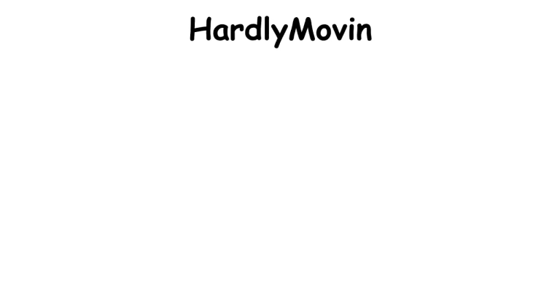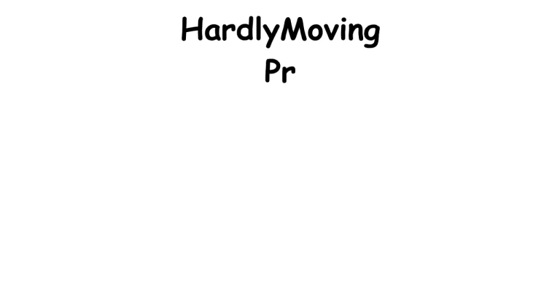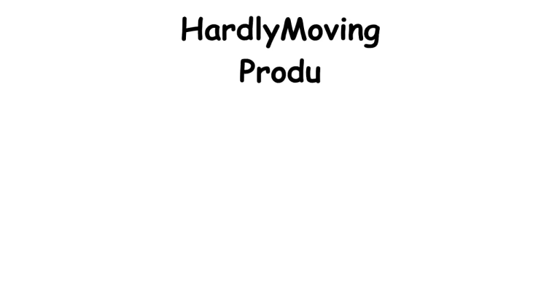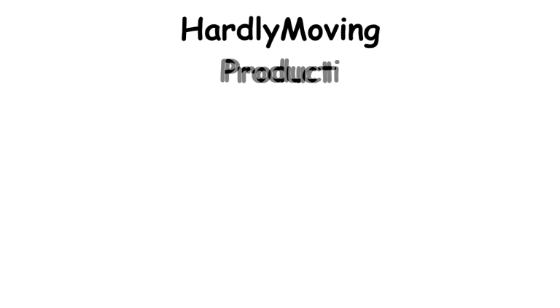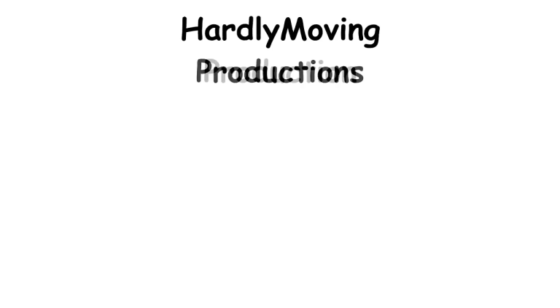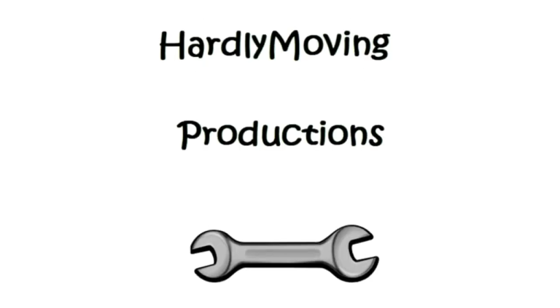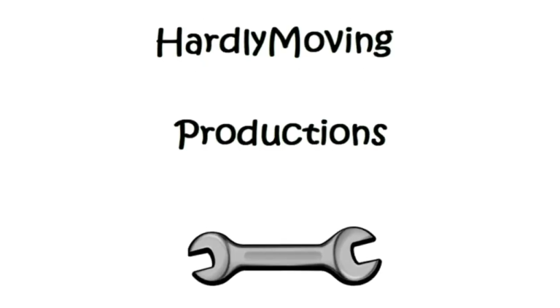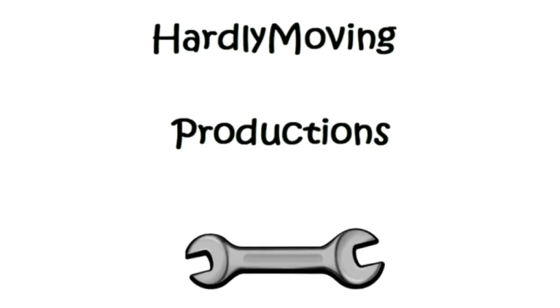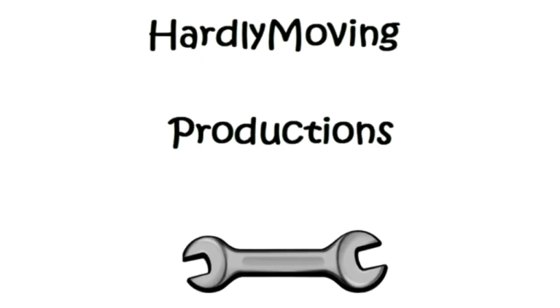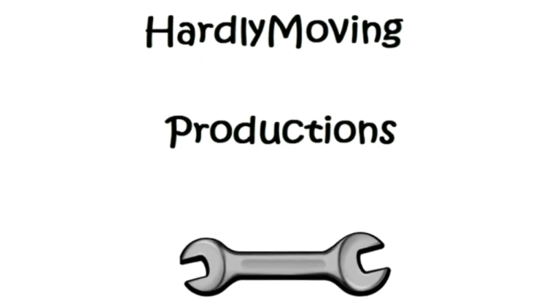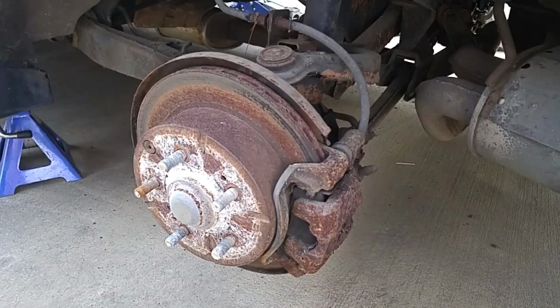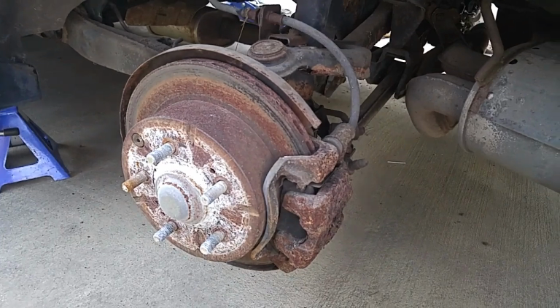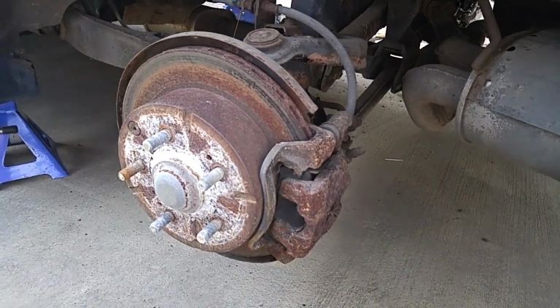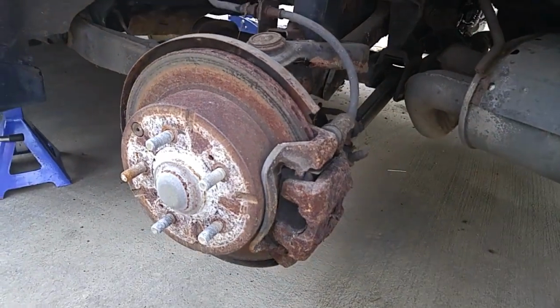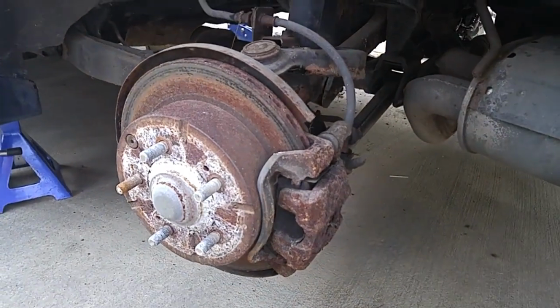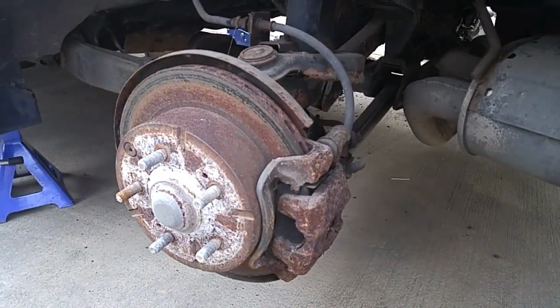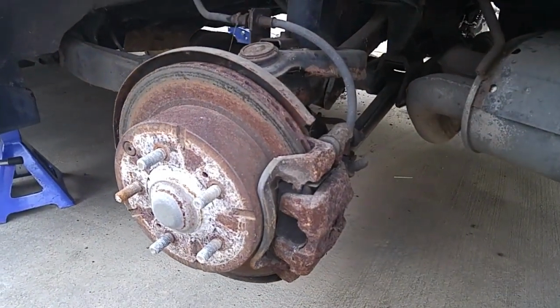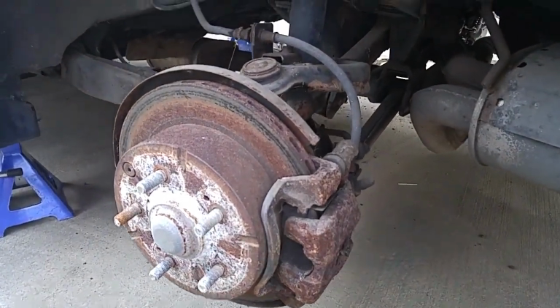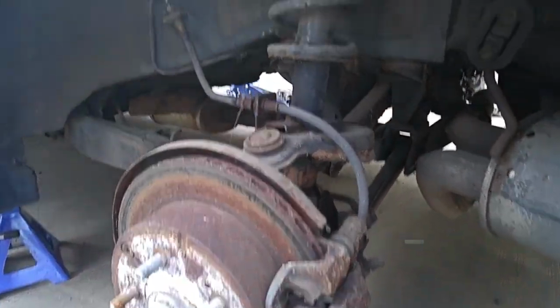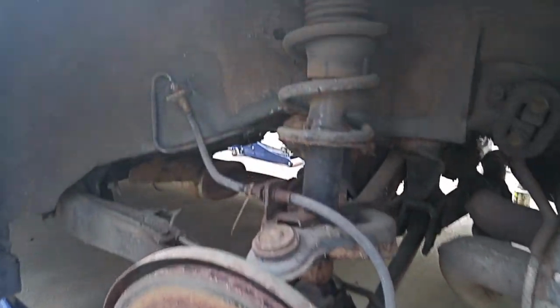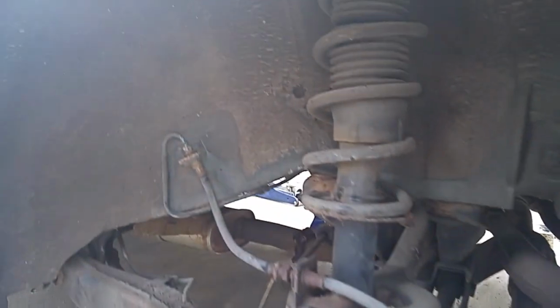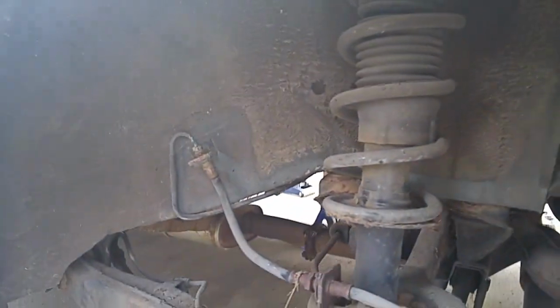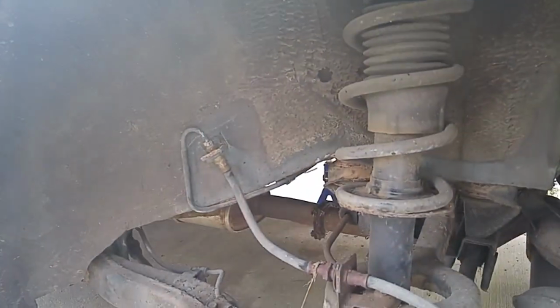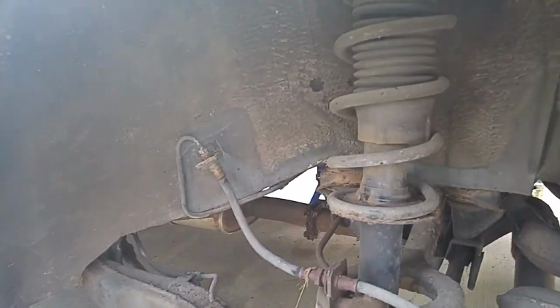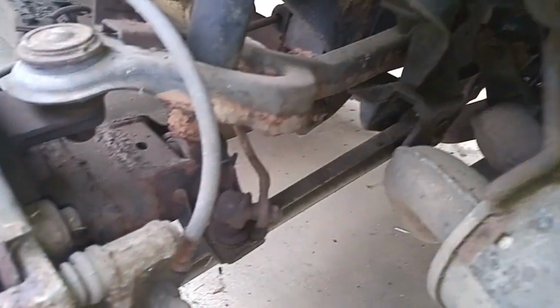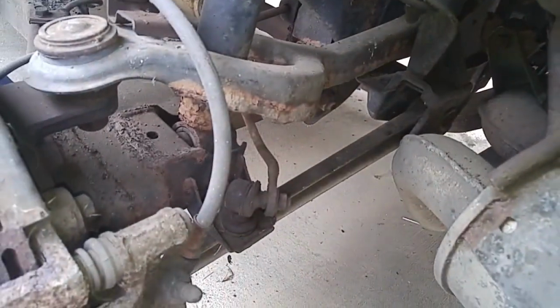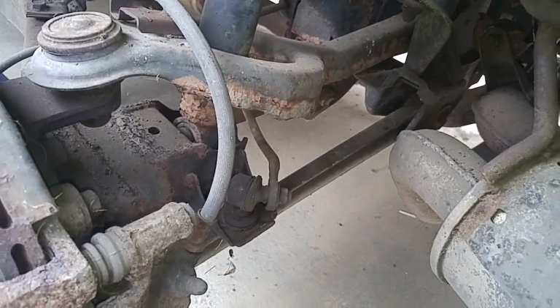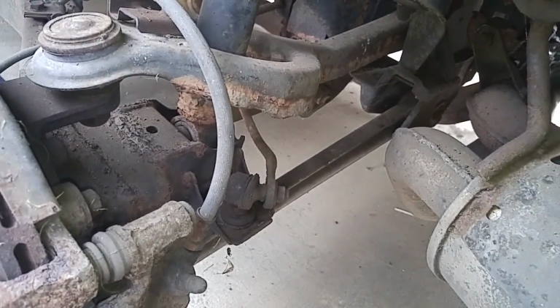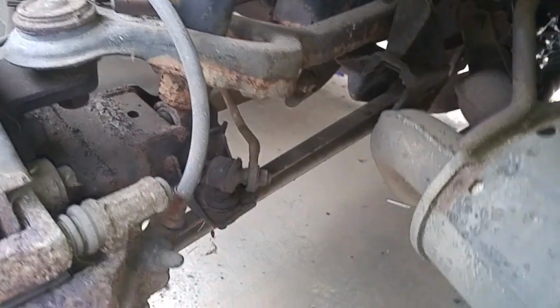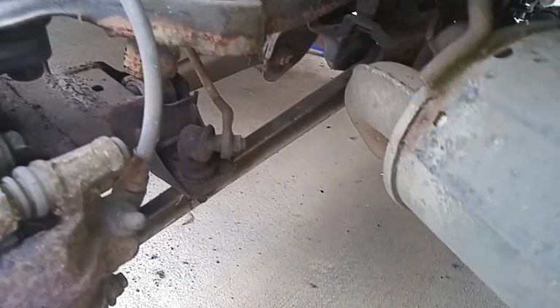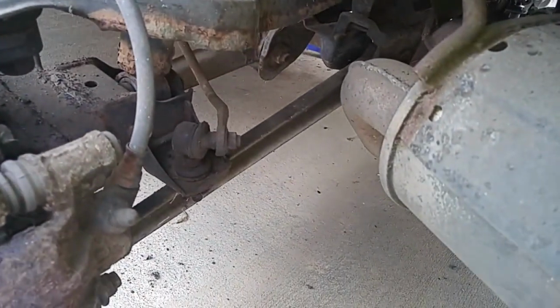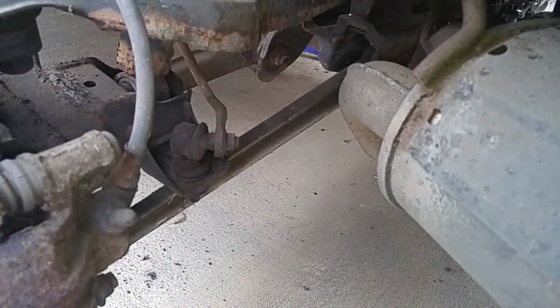In this Mitsubishi 3000GT video episode, we'll be rebuilding the rusty brake calipers and installing new rotors, brake pads, brake lines, suspension struts, and stabilizer bar links.